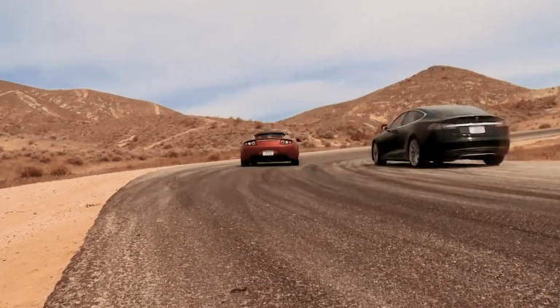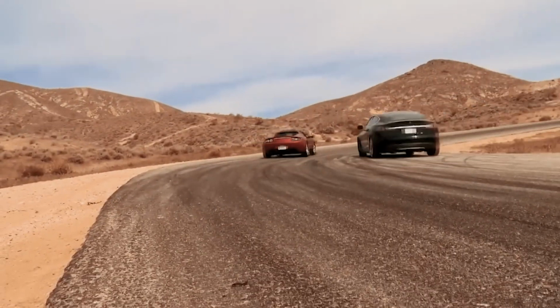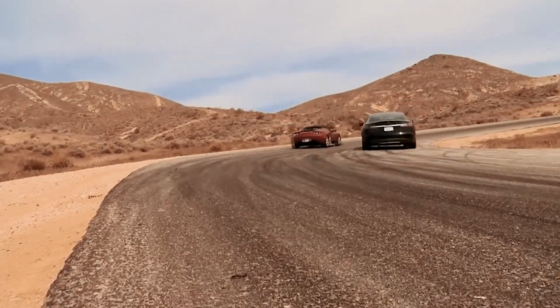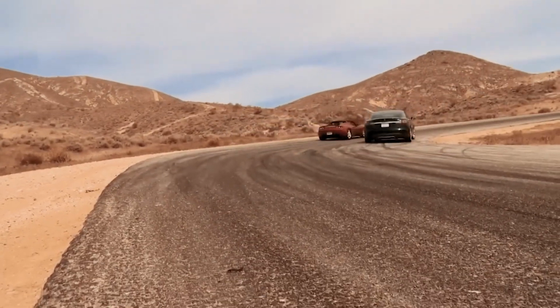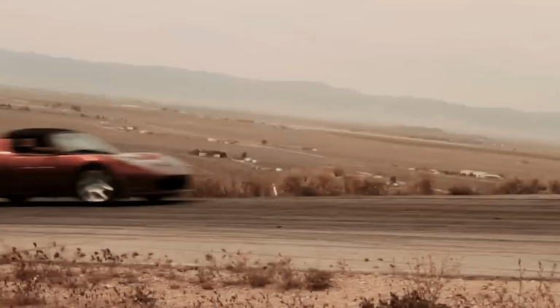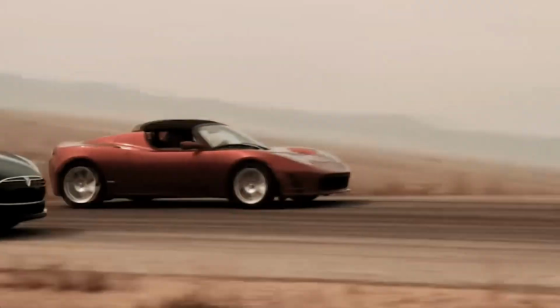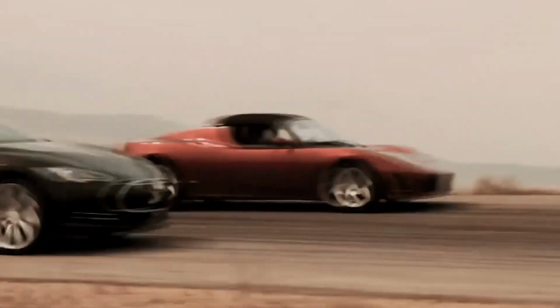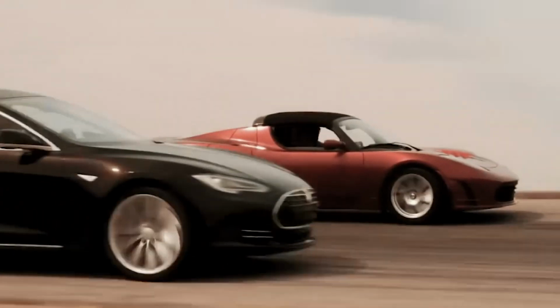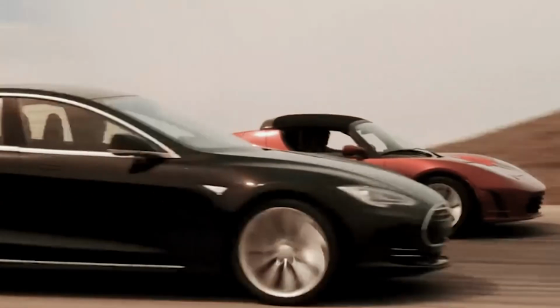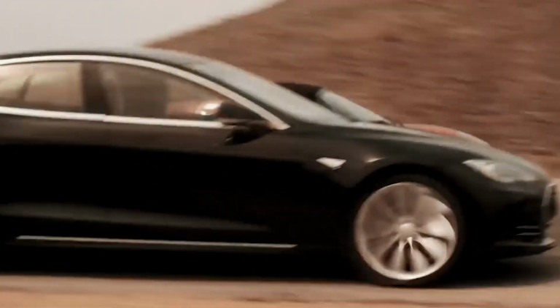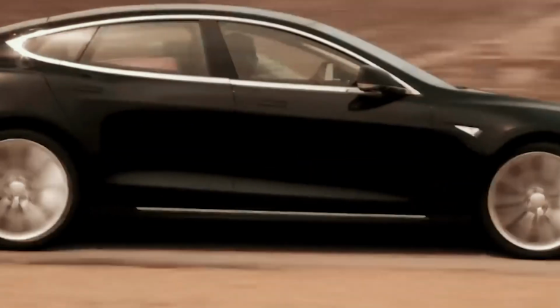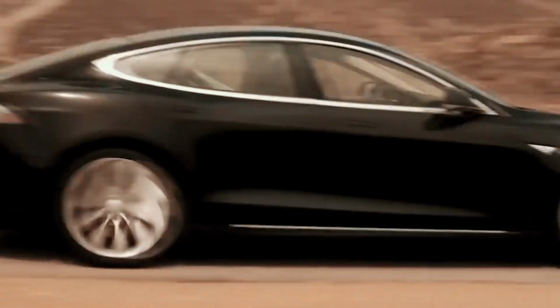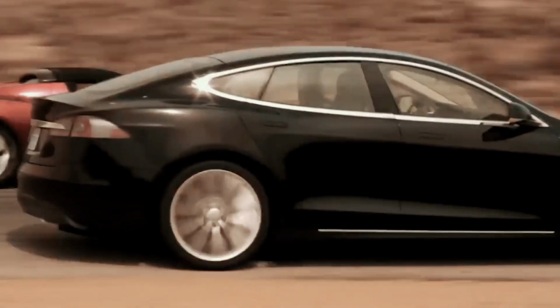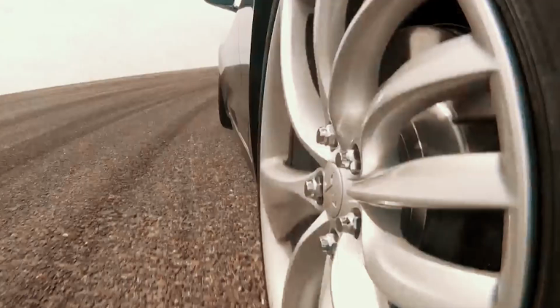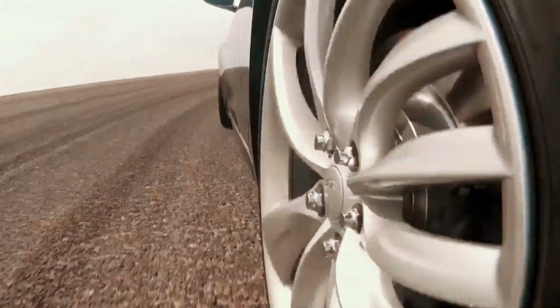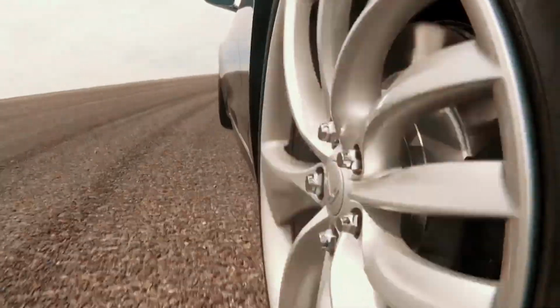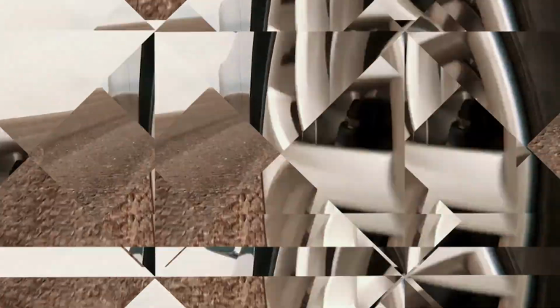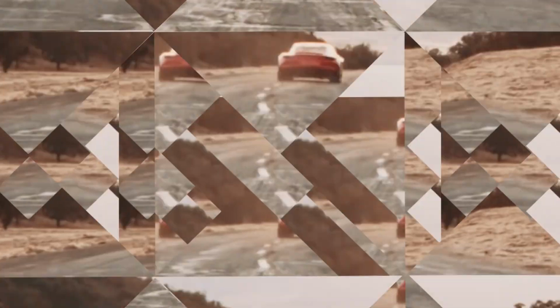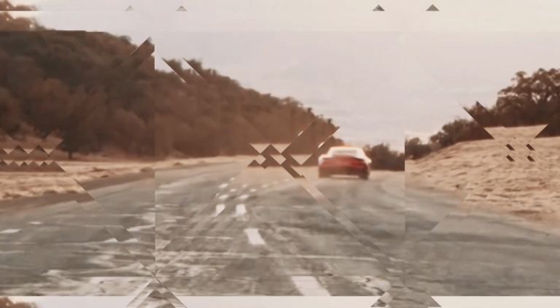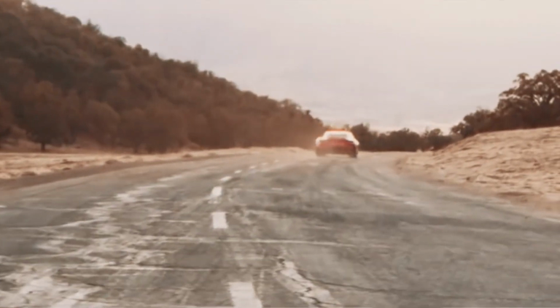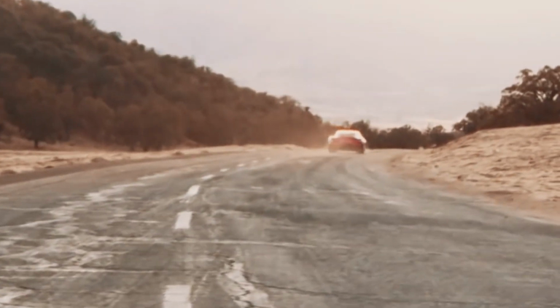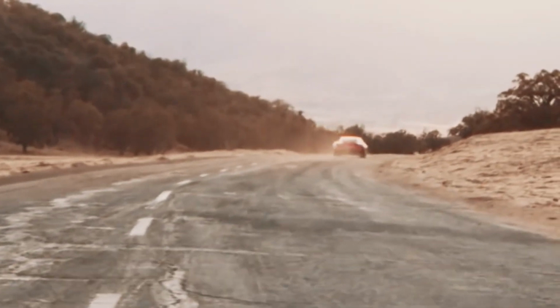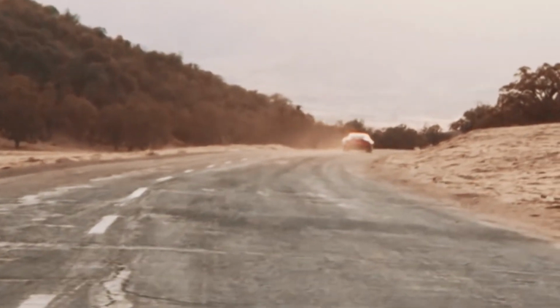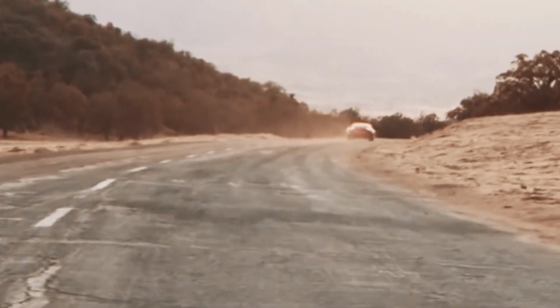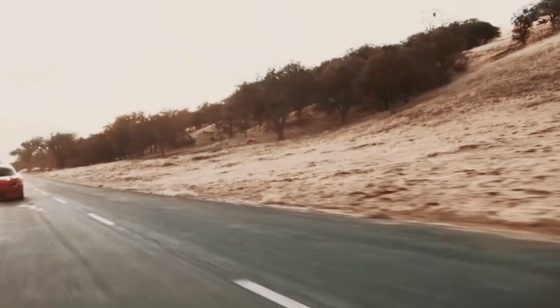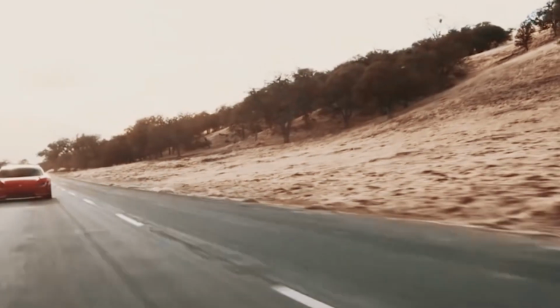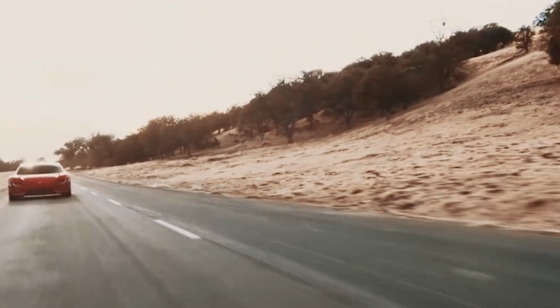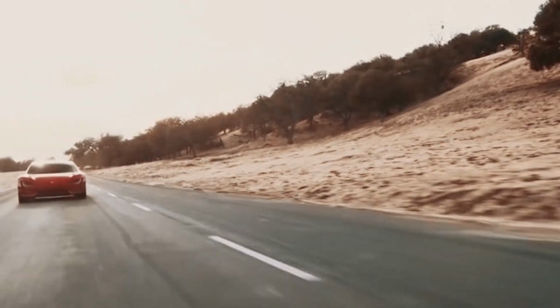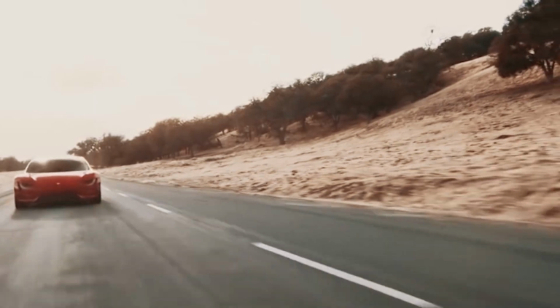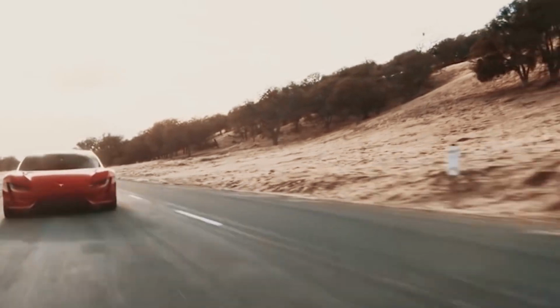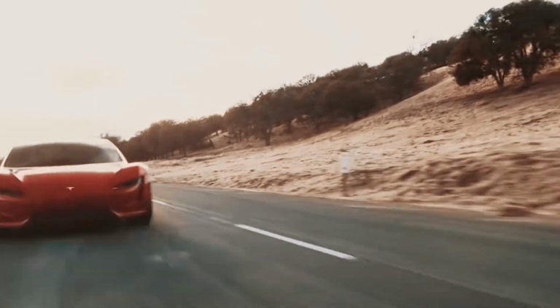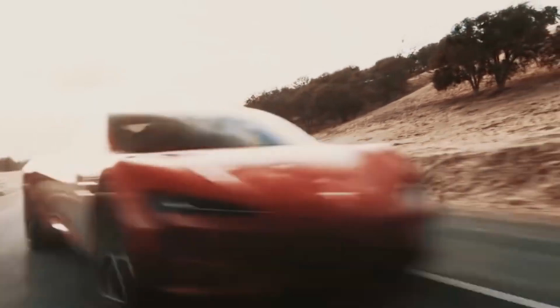Plus, it seats four and even has a removable glass roof for those sunny days. Reservations are open, so get in line for this breathtaking masterpiece.